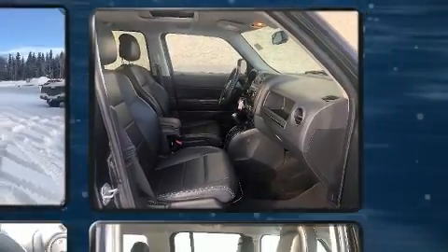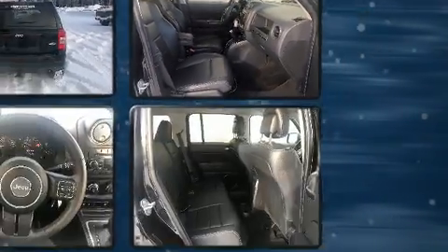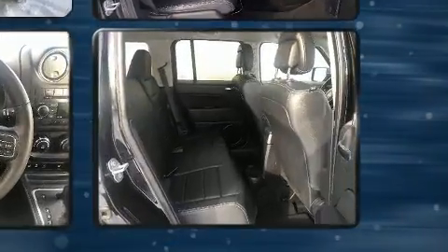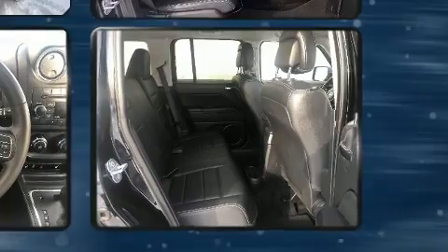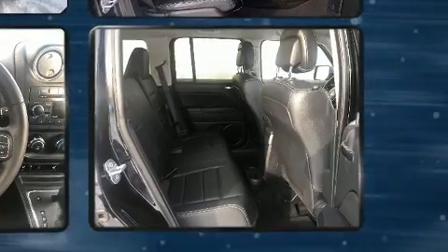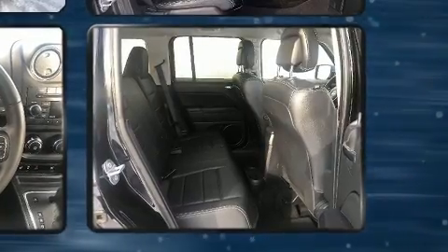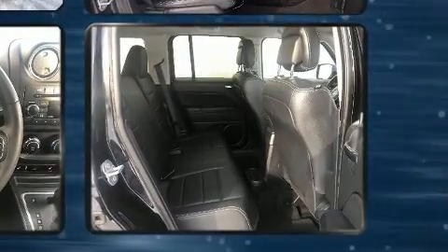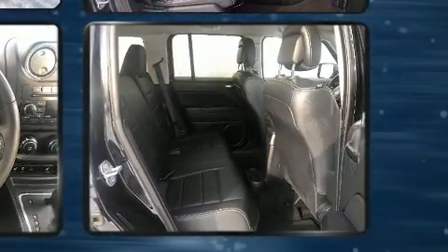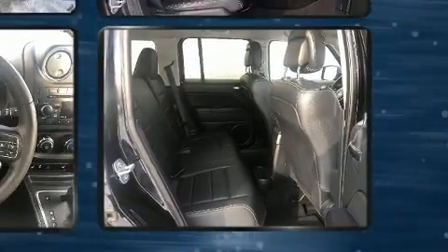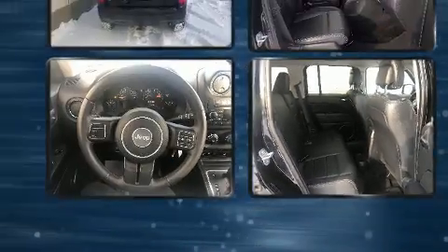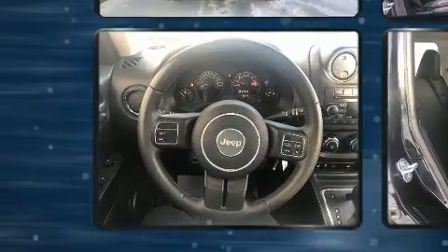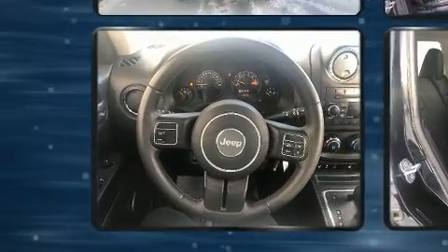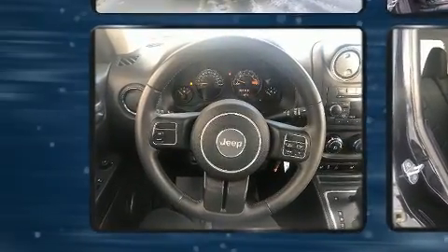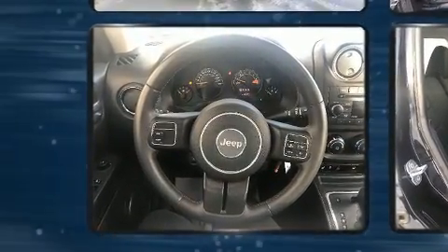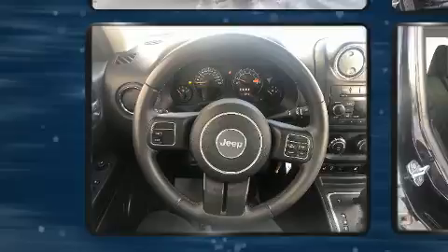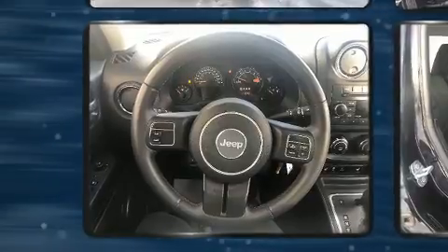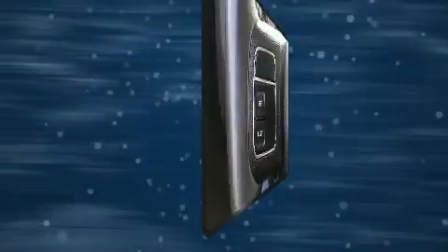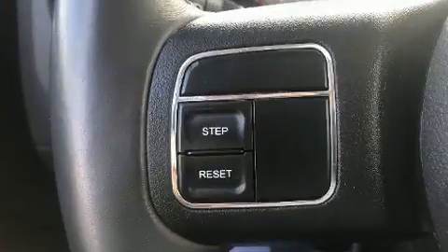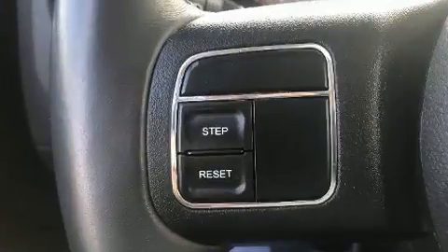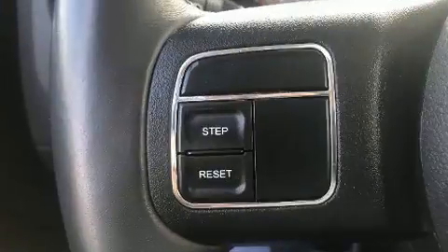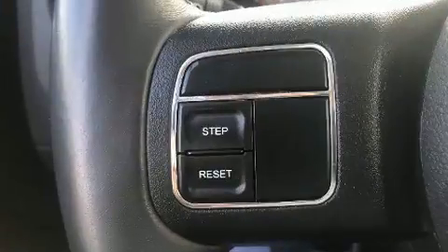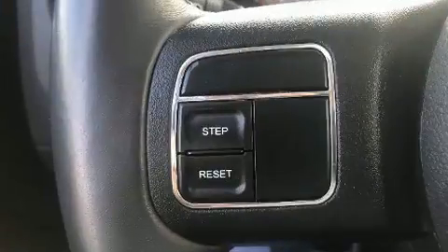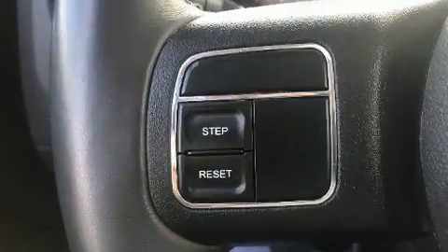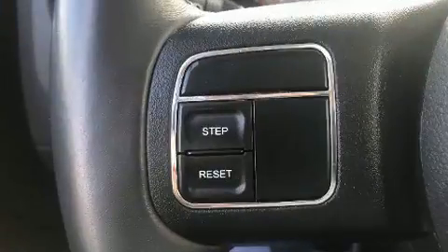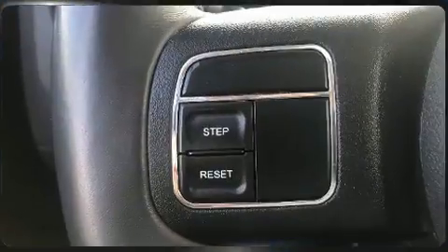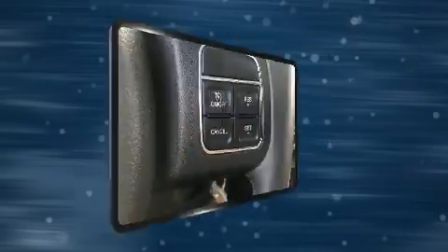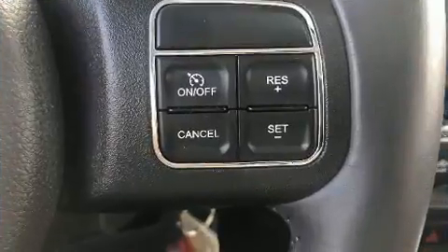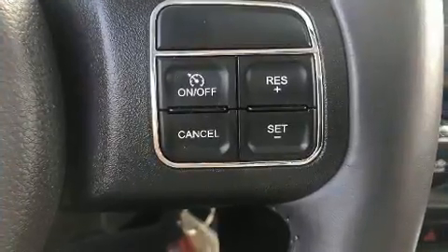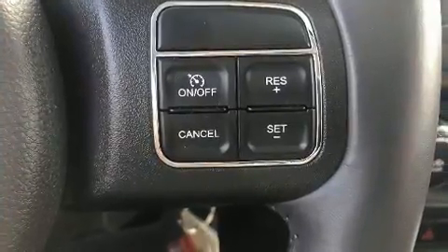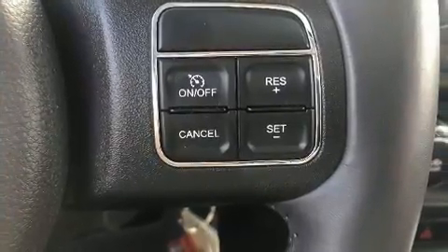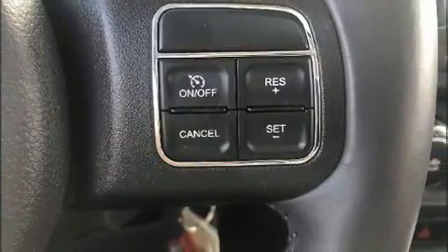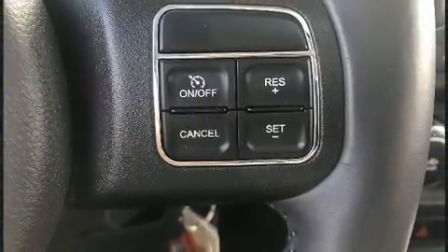Four-wheel drive allows you to go places you've only imagined. Jeep prioritized practicality, efficiency, and style by including a tachometer, variably intermittent wipers, an outside temperature display, and more.